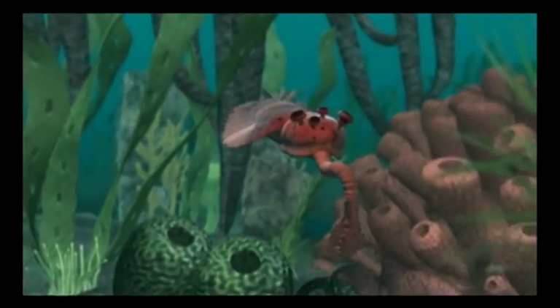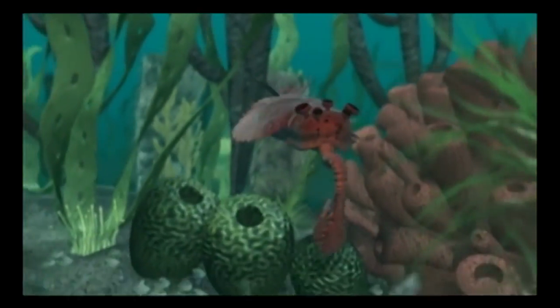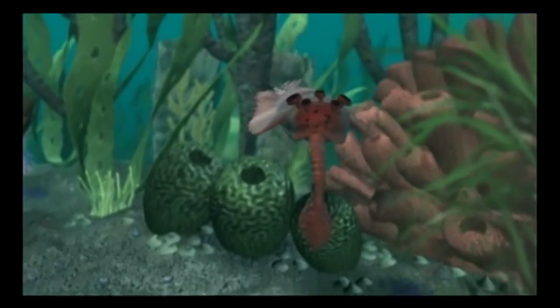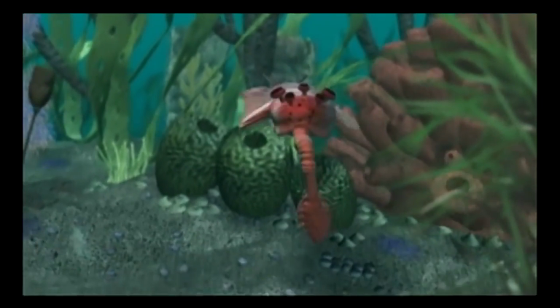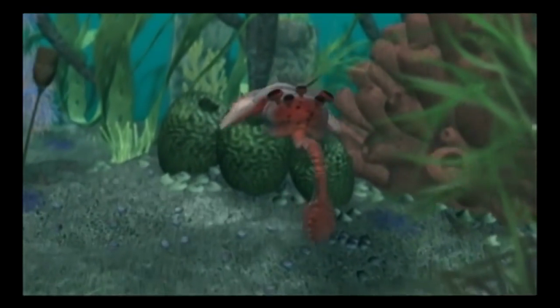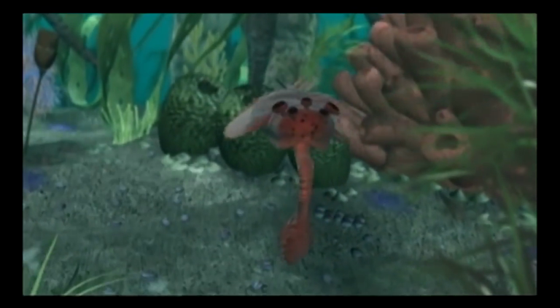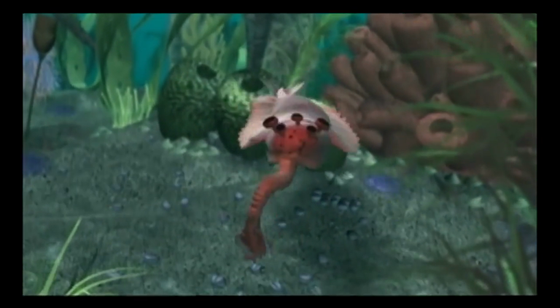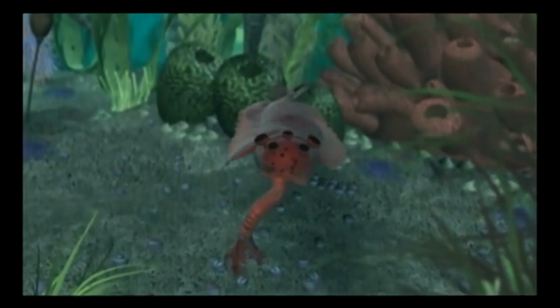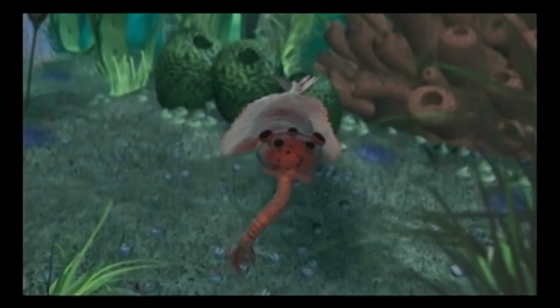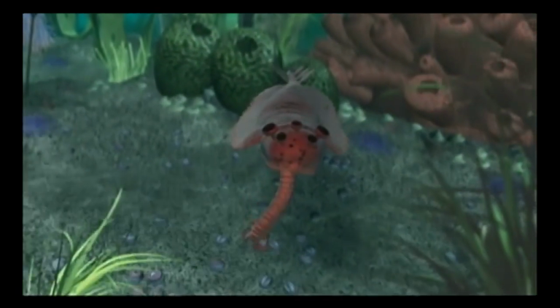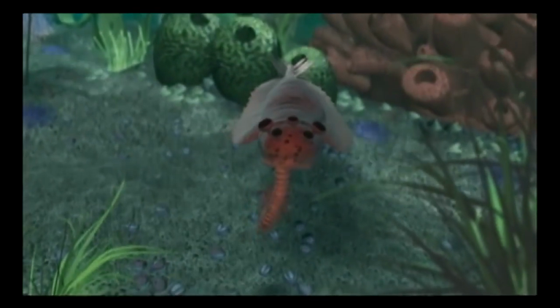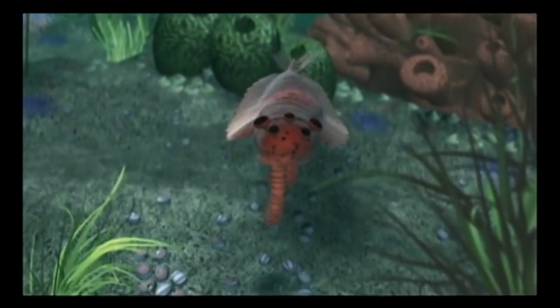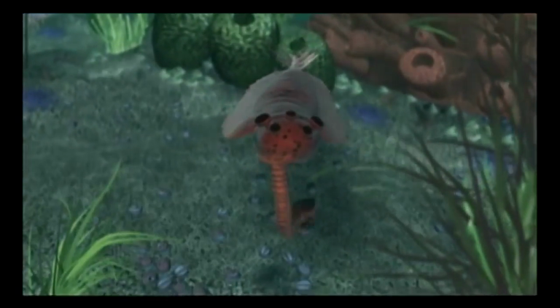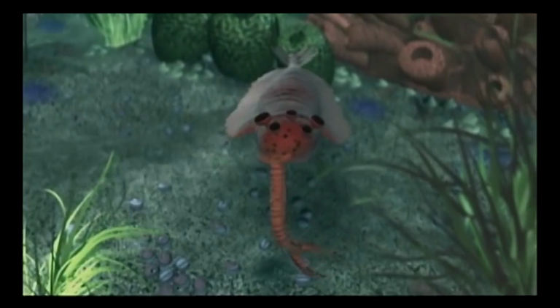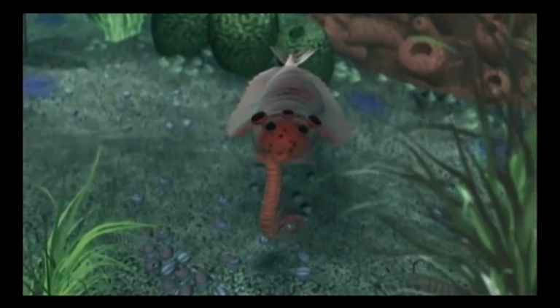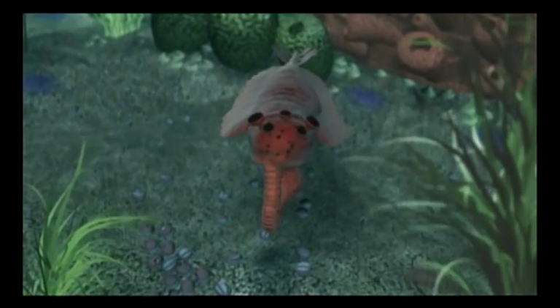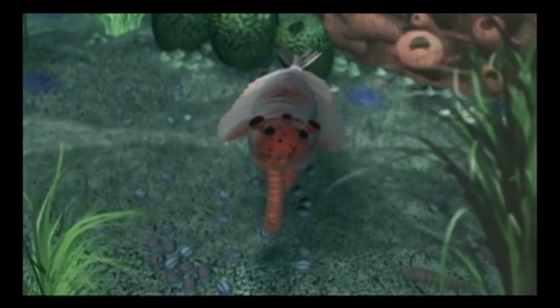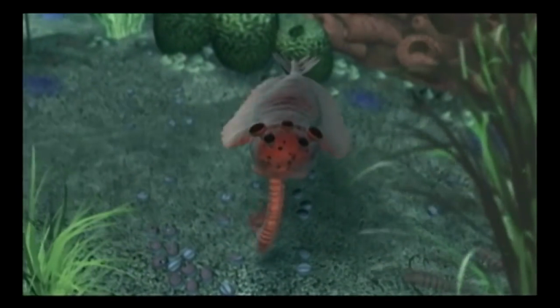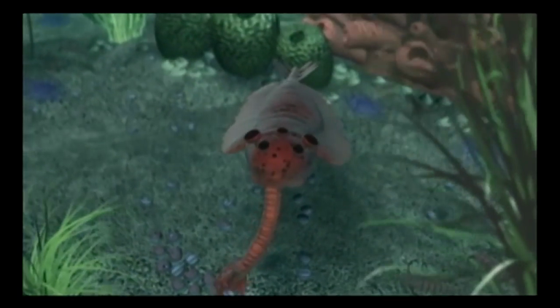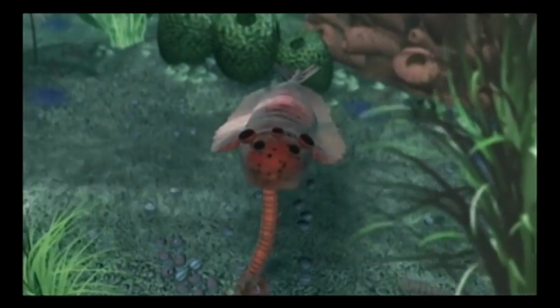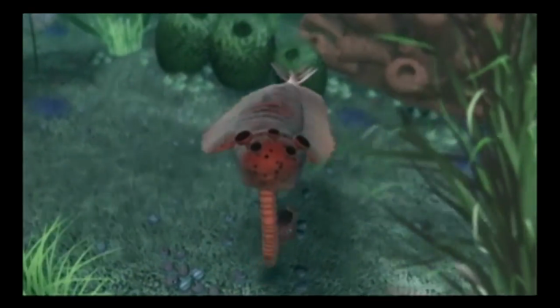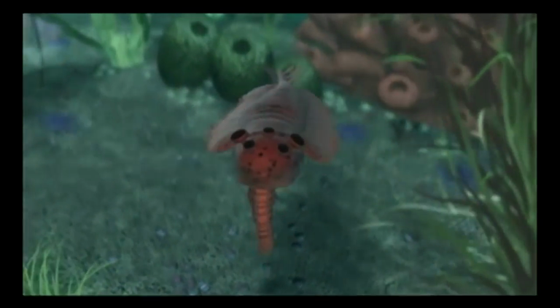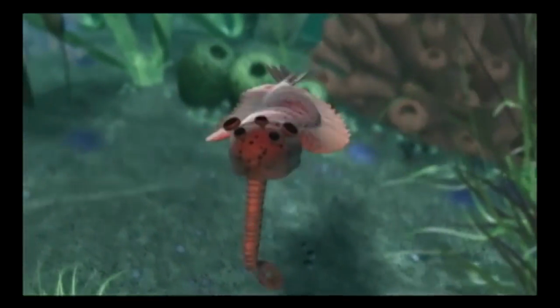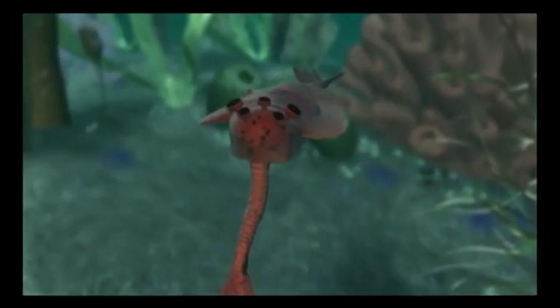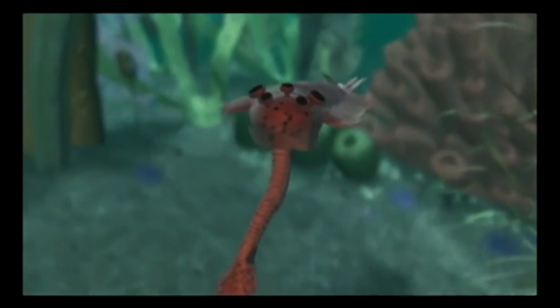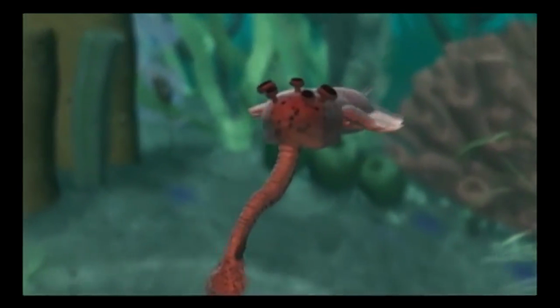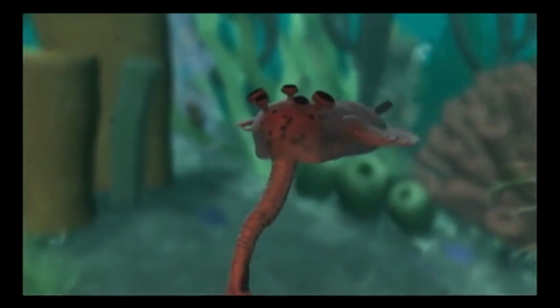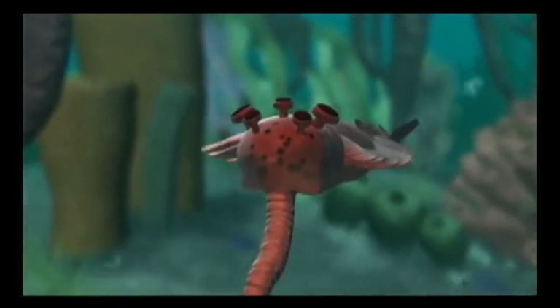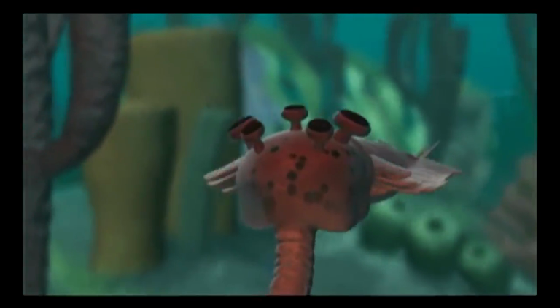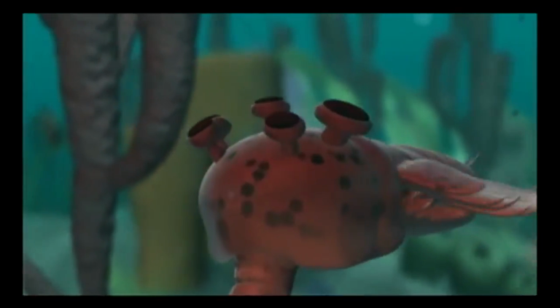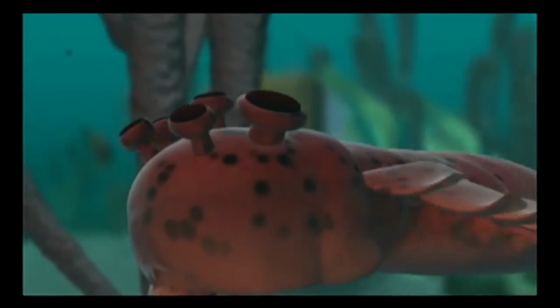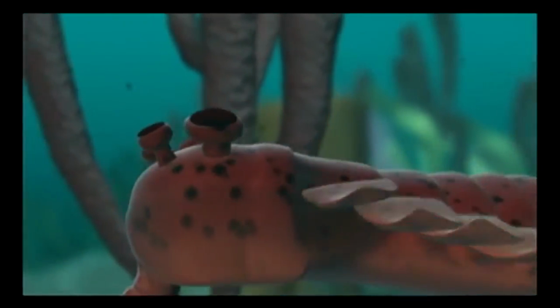Like something out of science fiction, Opabinia was a creature so bizarre it still eludes classification. While its five eyes watched for predators, the animal captured its prey with a grasping claw.